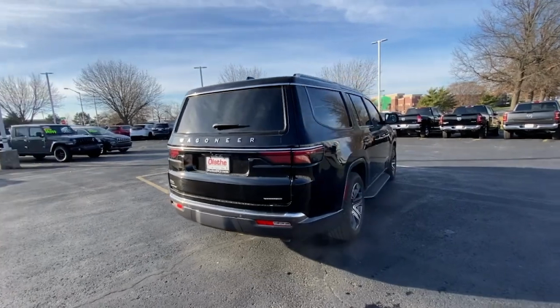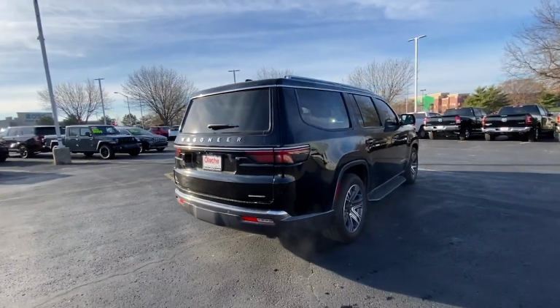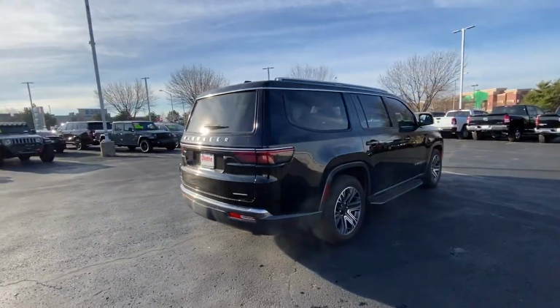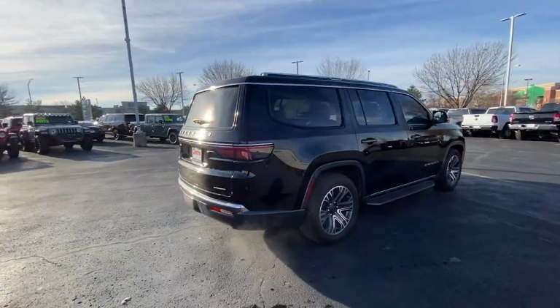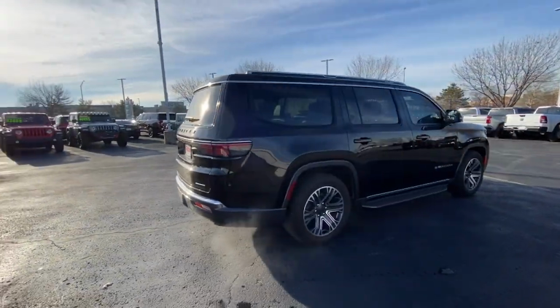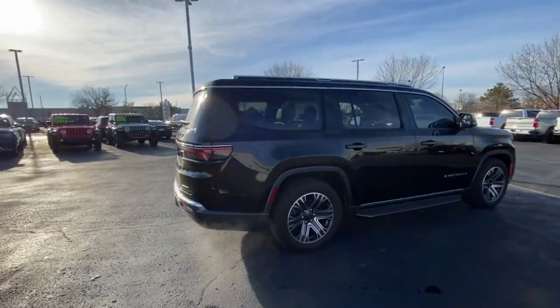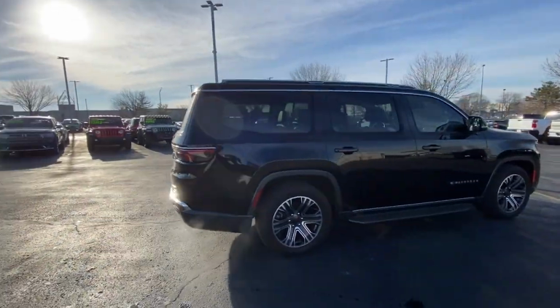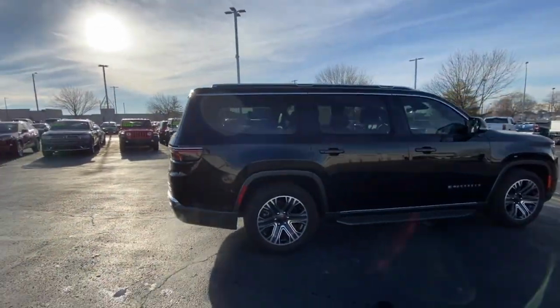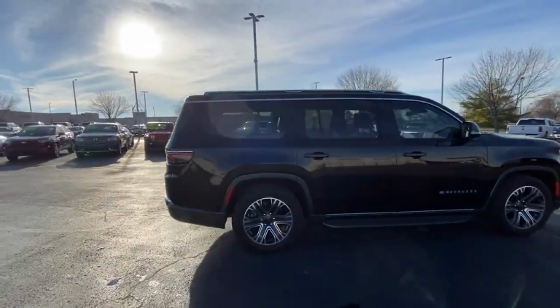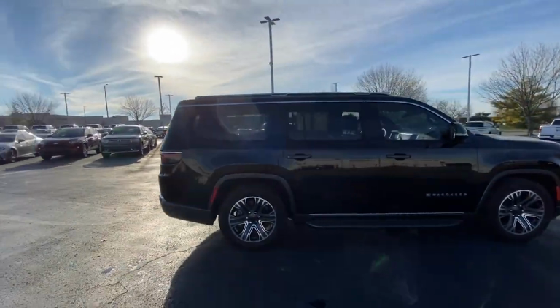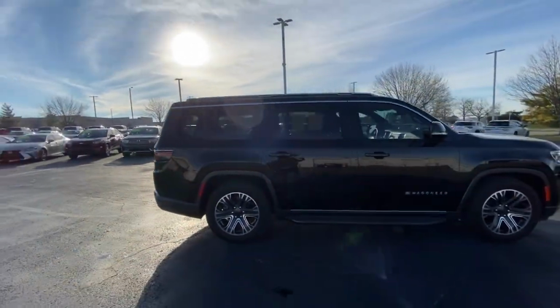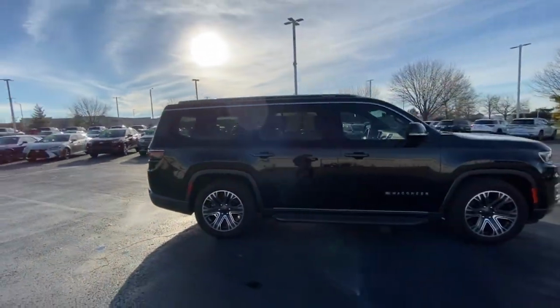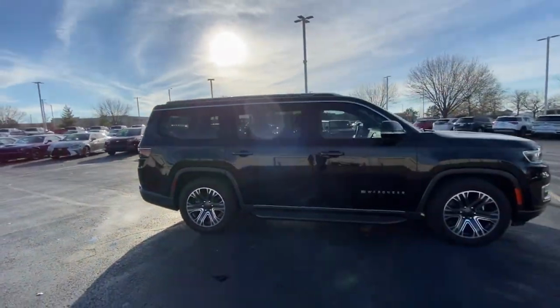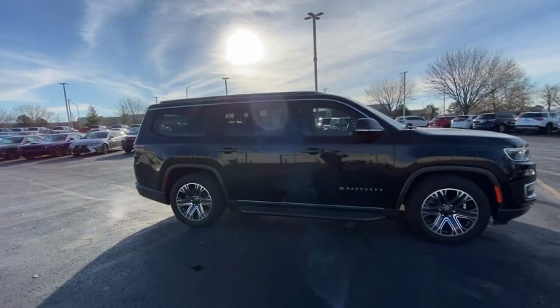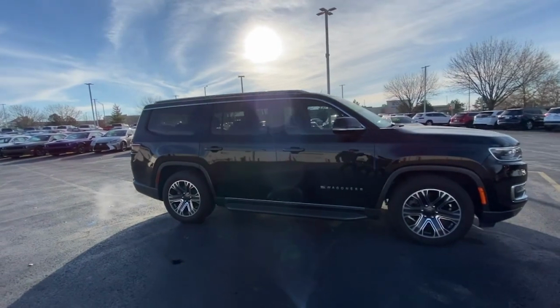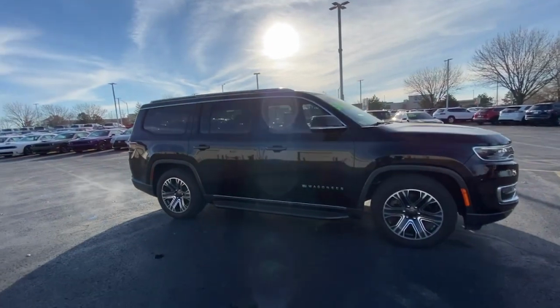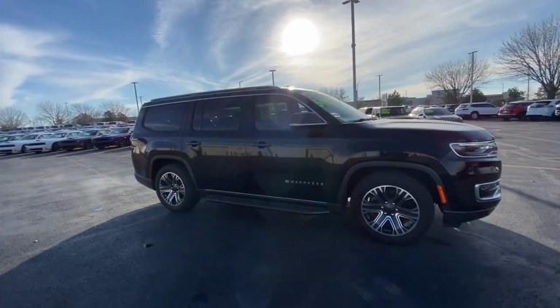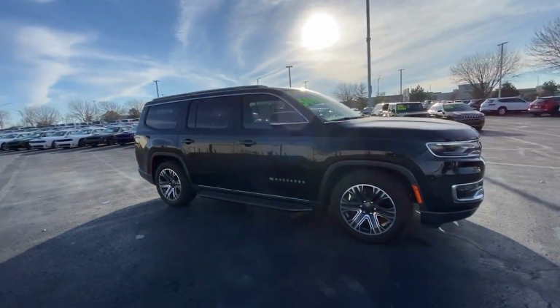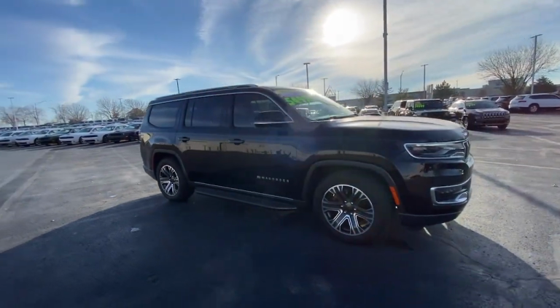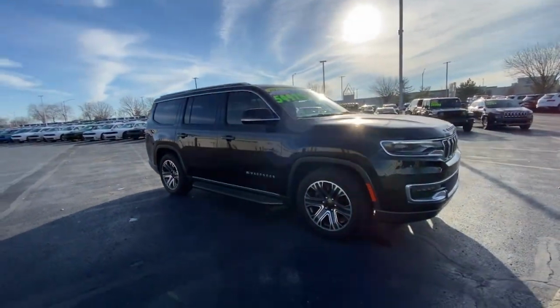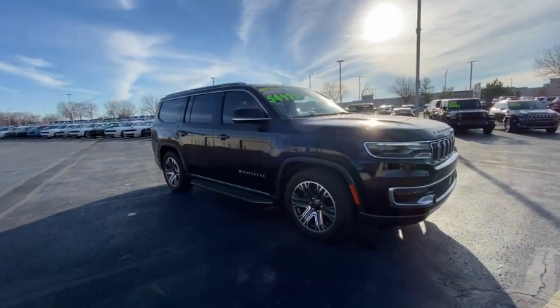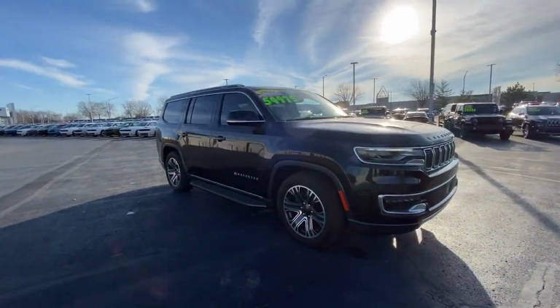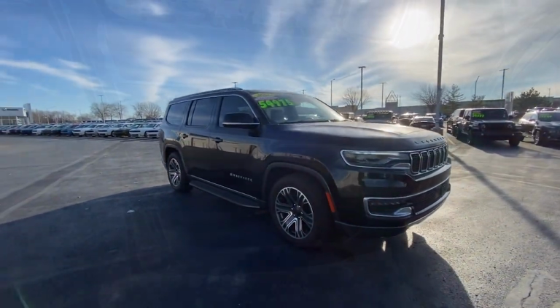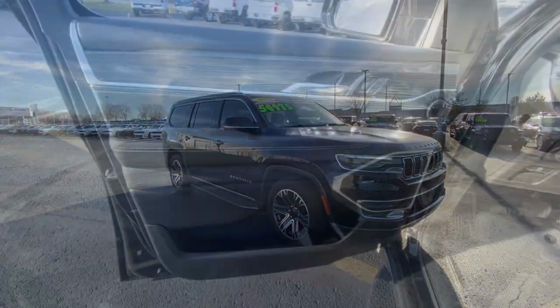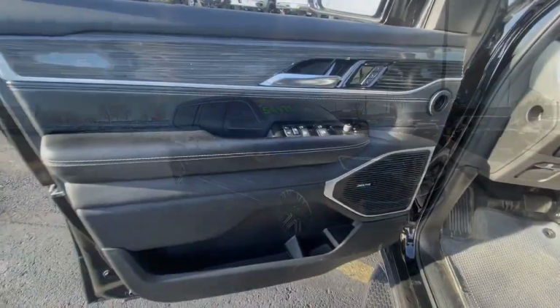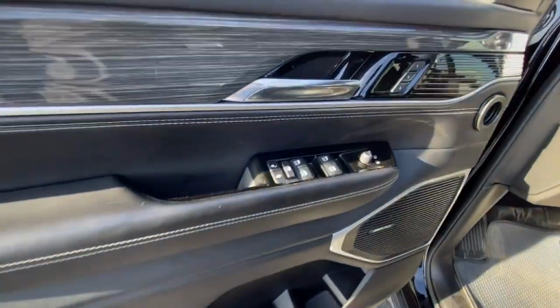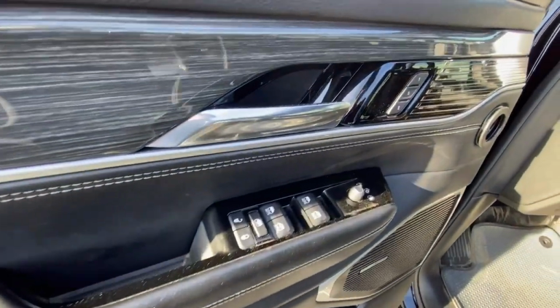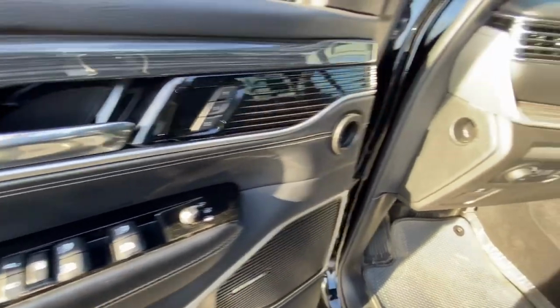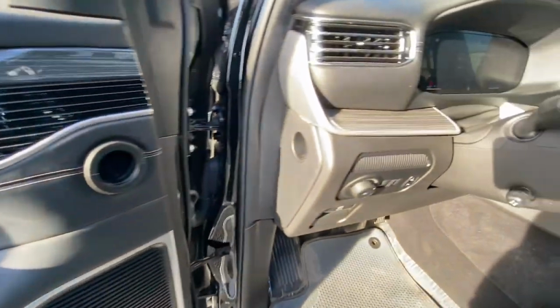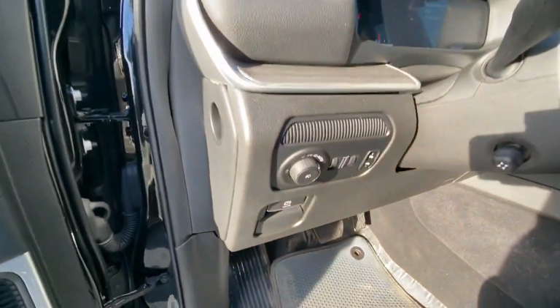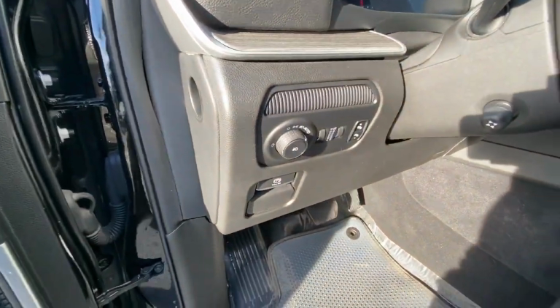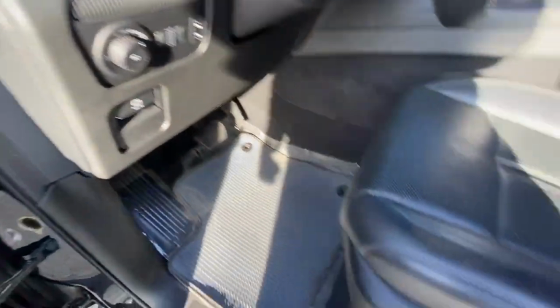Enjoy a view of this impressively capable Jeep Wagoneer — the family-oriented adventure vehicle that blends the best of off-road ruggedness with modern design, advanced safety features, and luxurious passenger amenities.